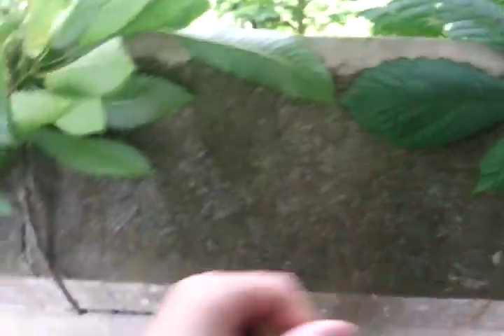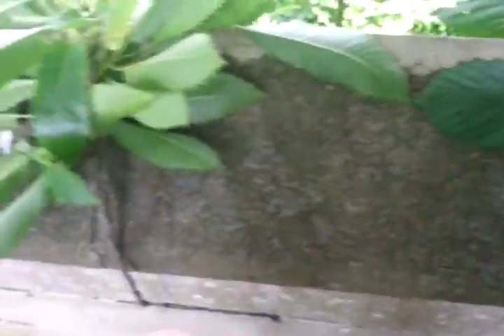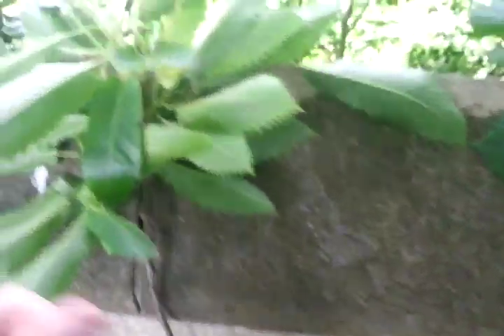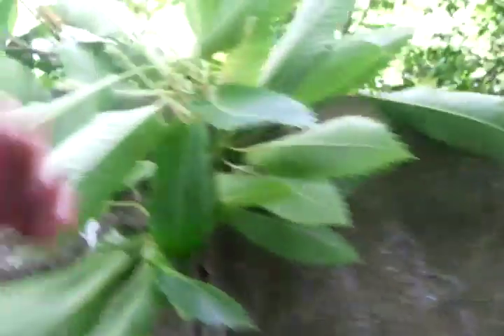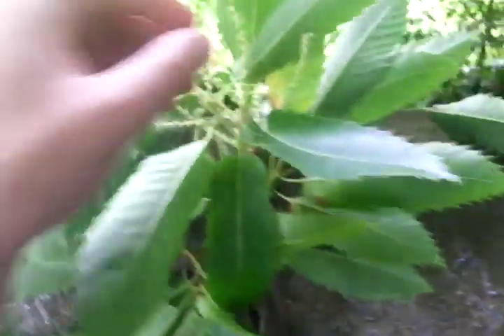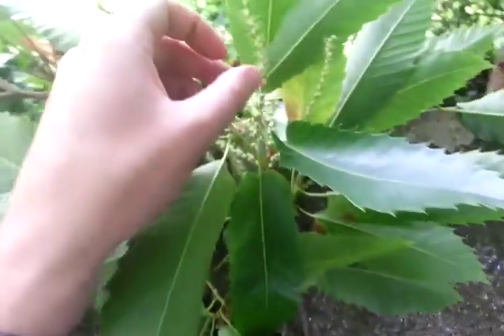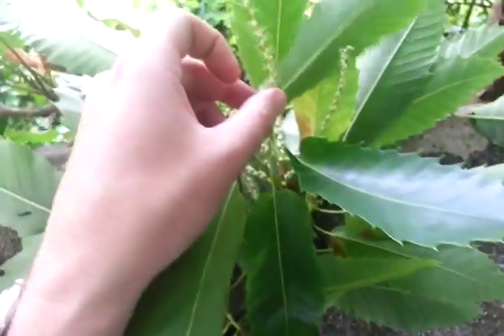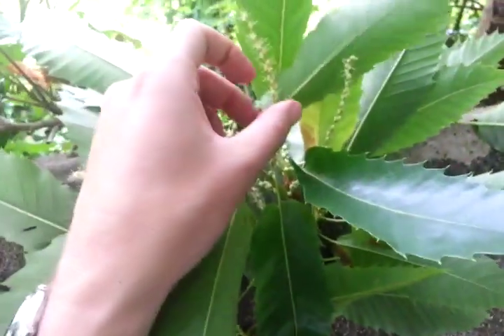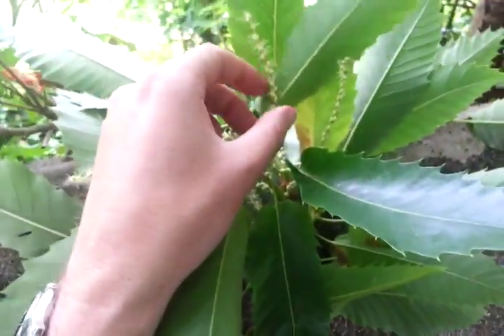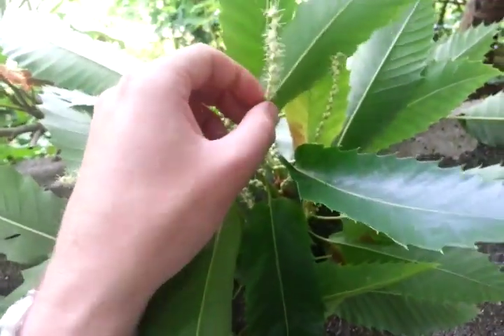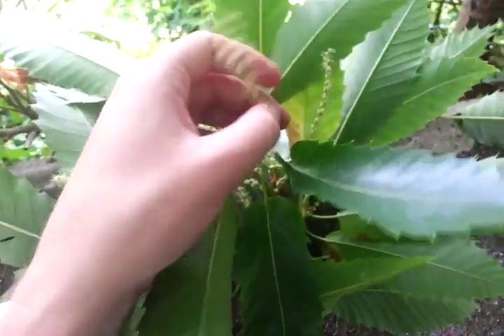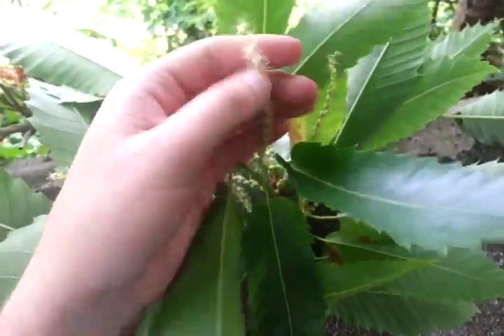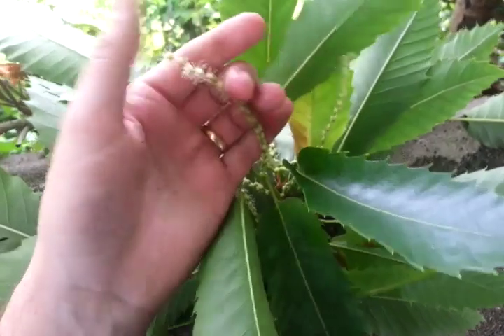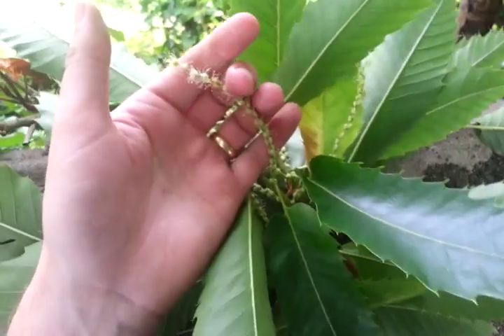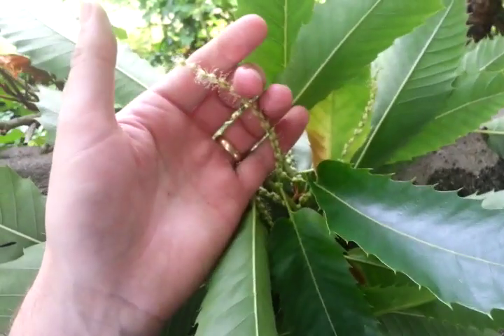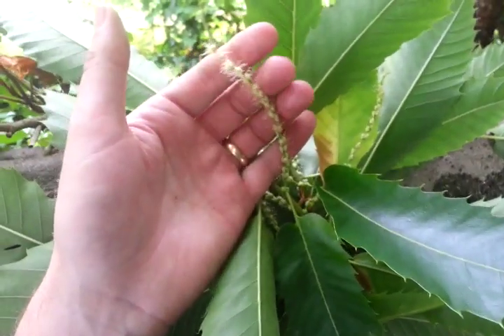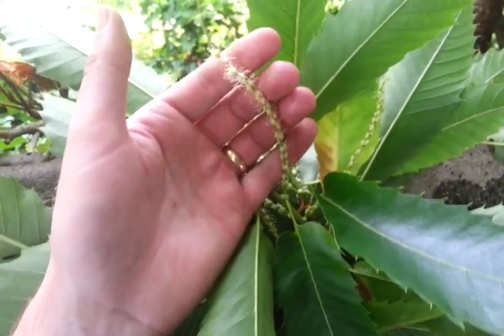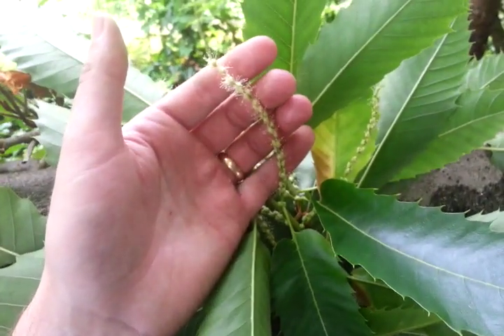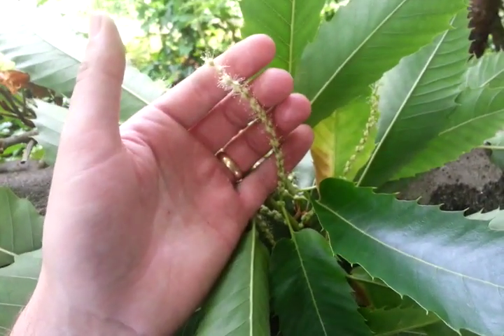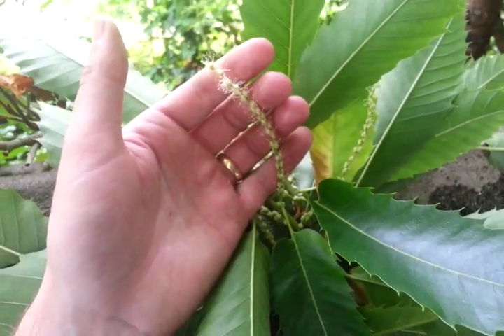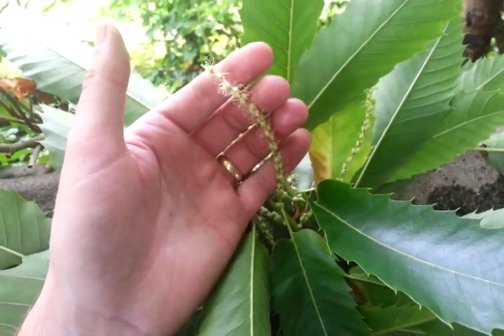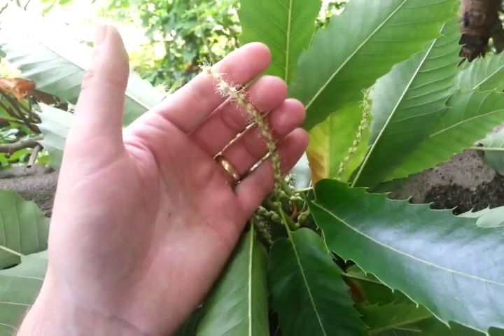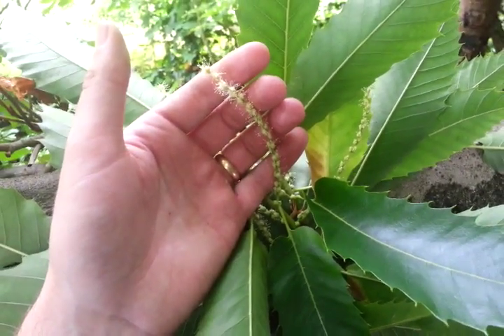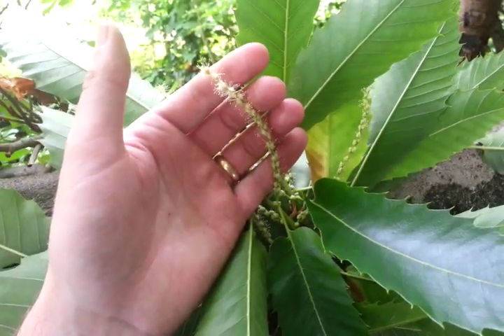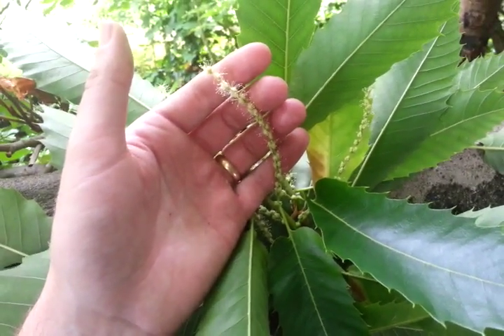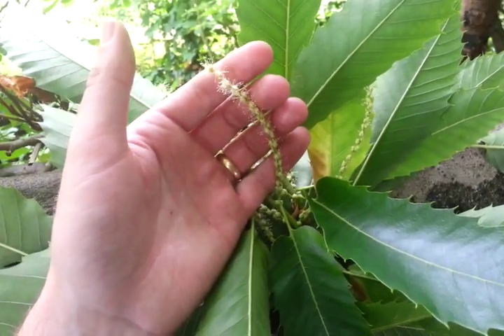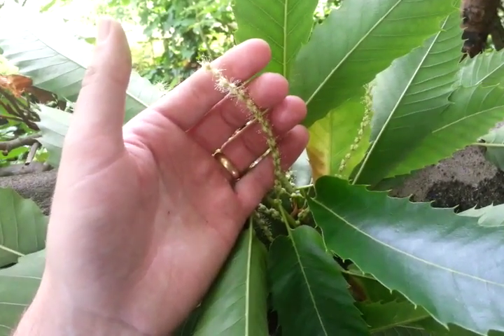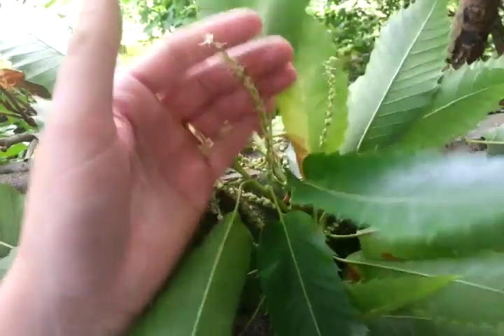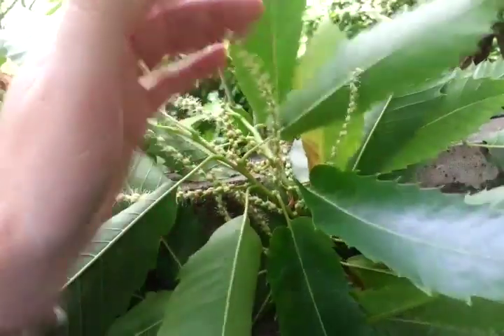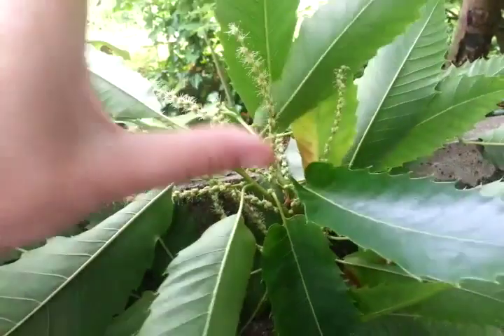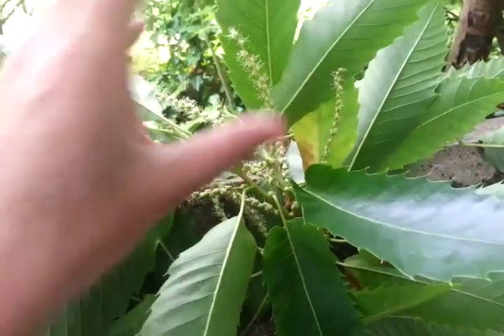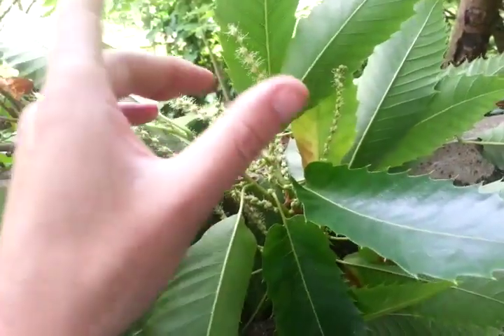This is the flower of the sweet chestnut. The horse chestnut flower is big and white — far, far bigger and wider.